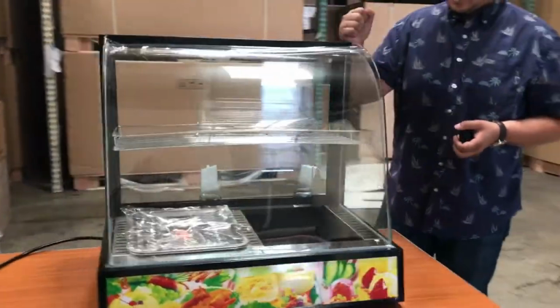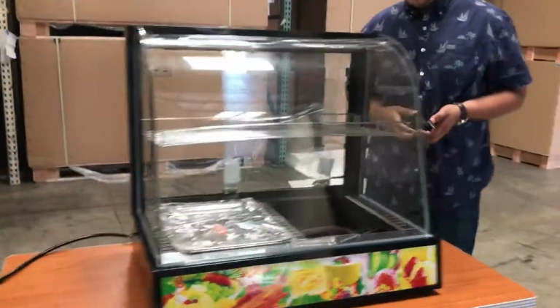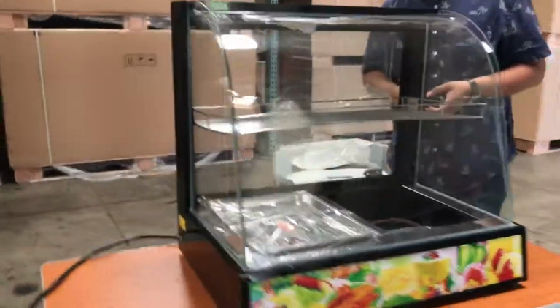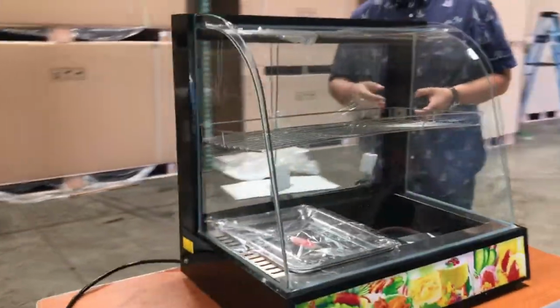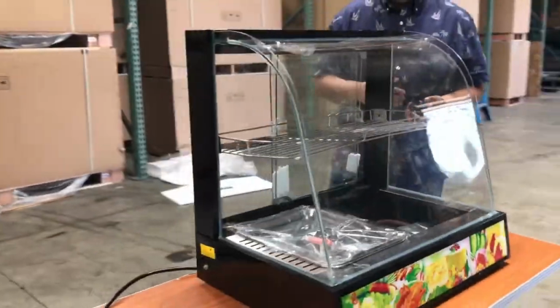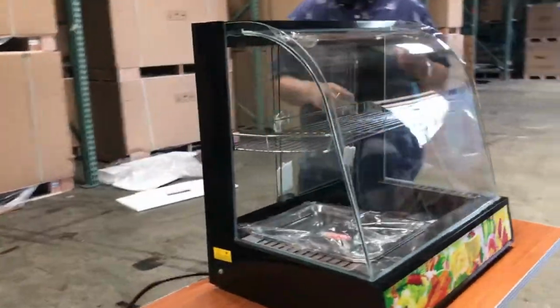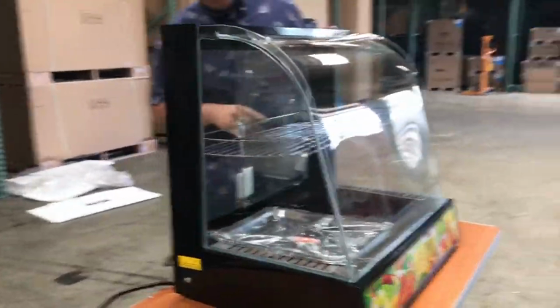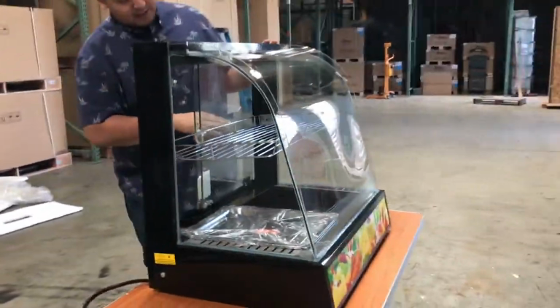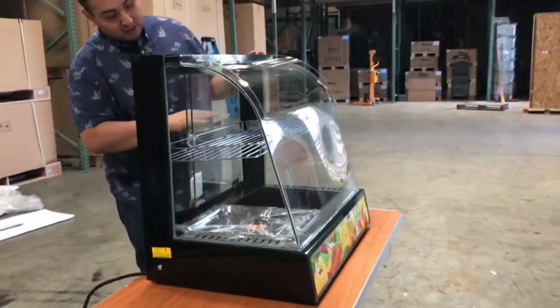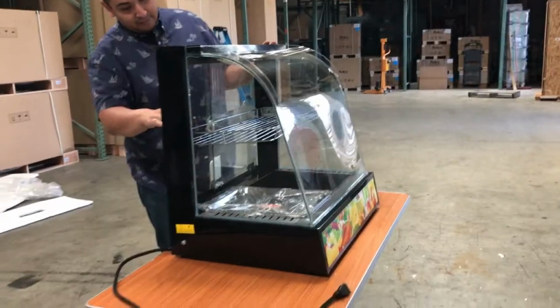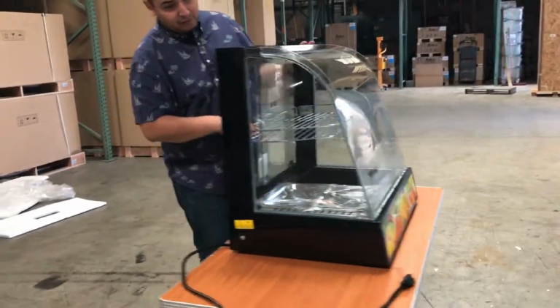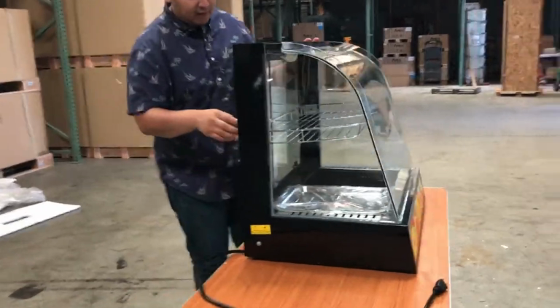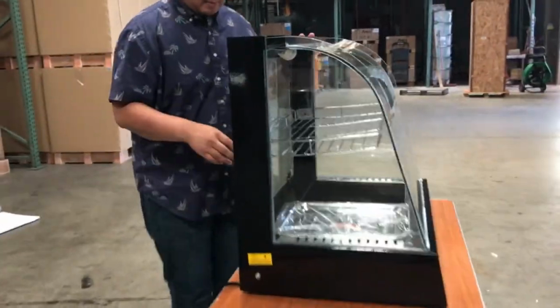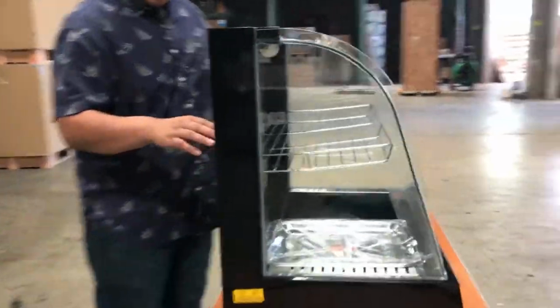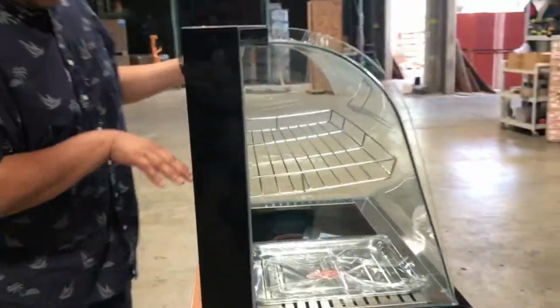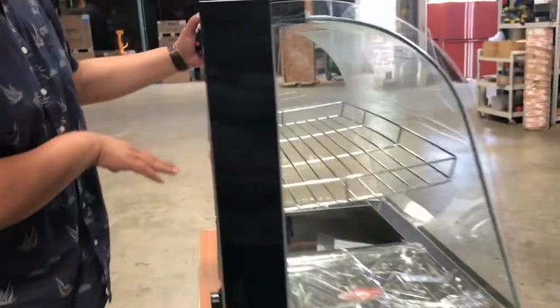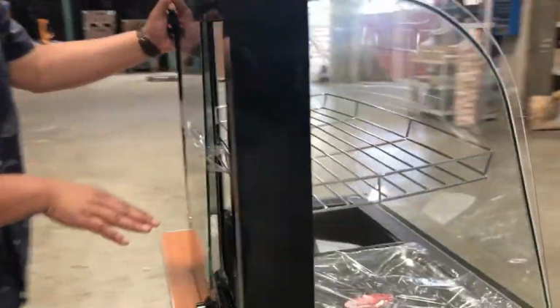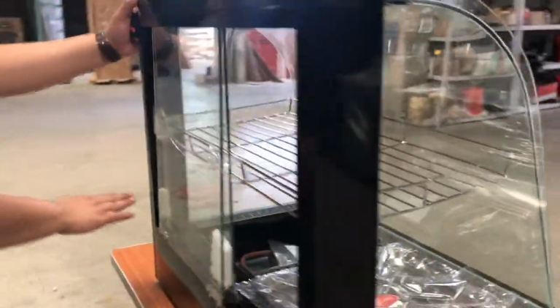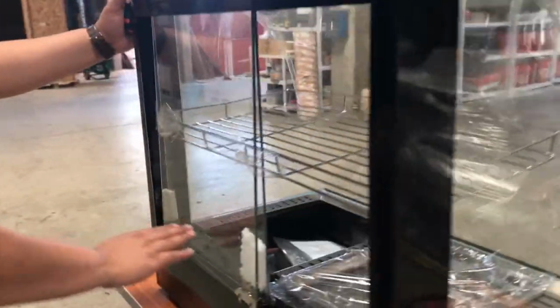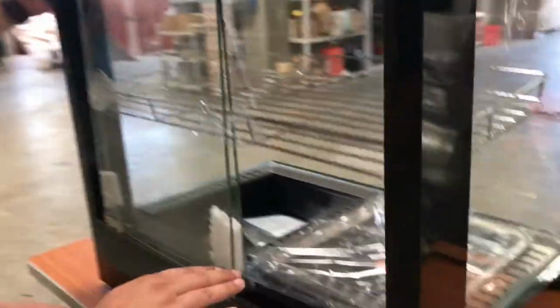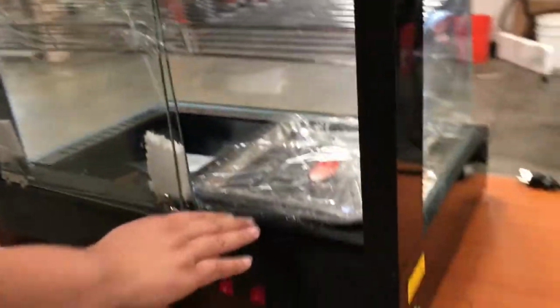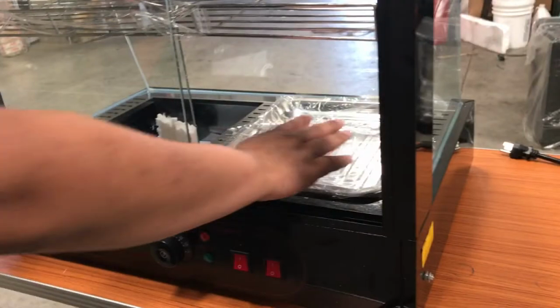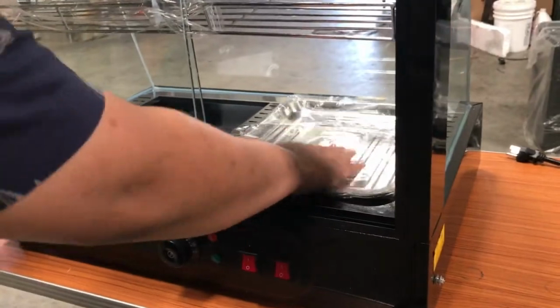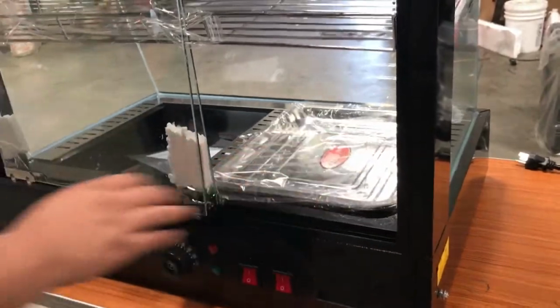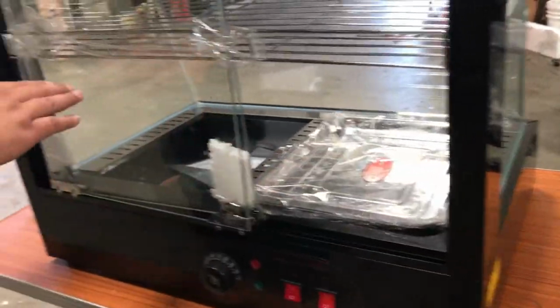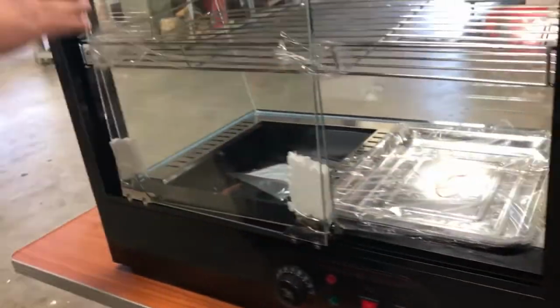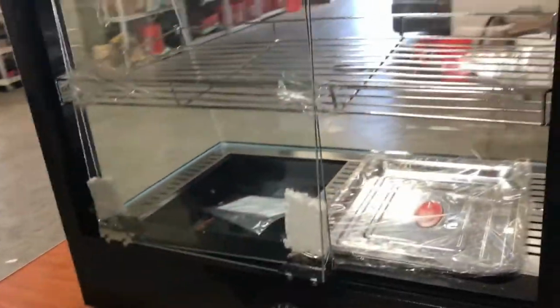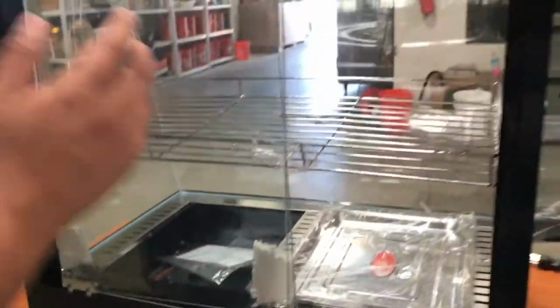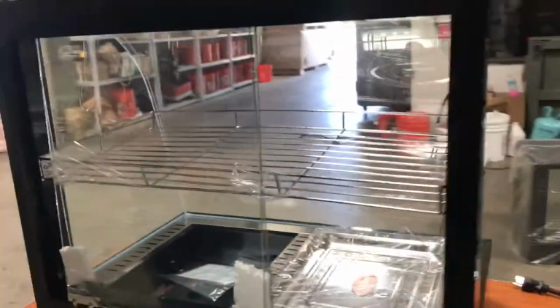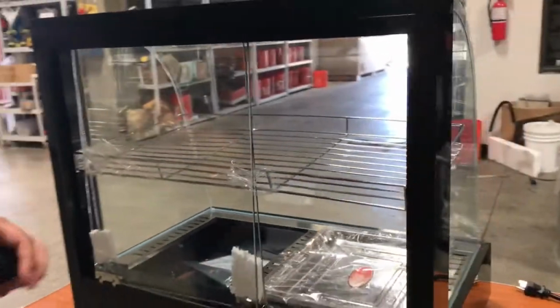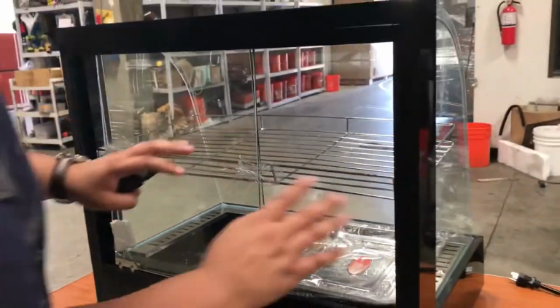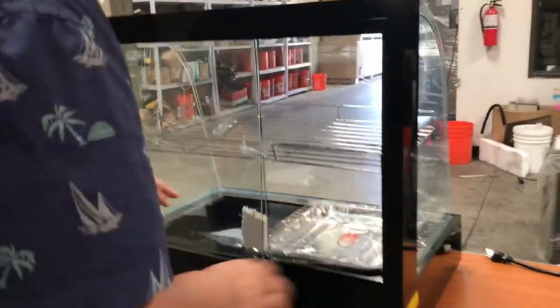It's a really nice unit where you can place anything. It comes included with a shelf you can place in the middle. It has a bottom heating pan where you can place anything — you can put anything from bagels, donuts, whatever kind of food.